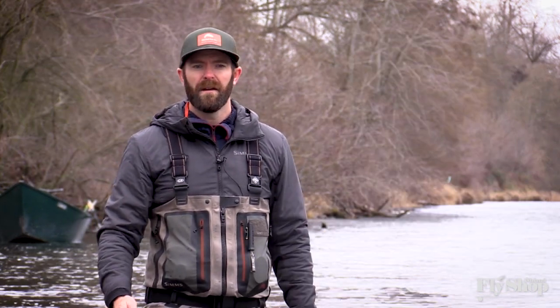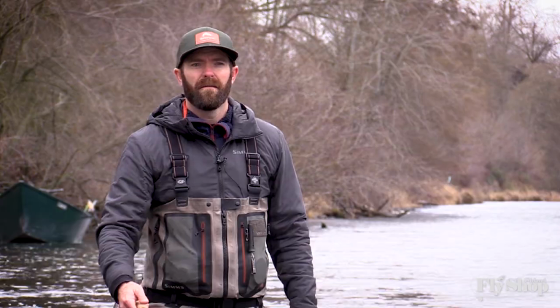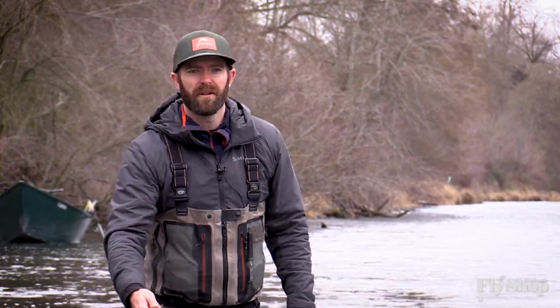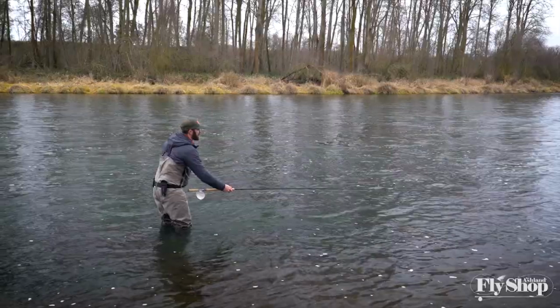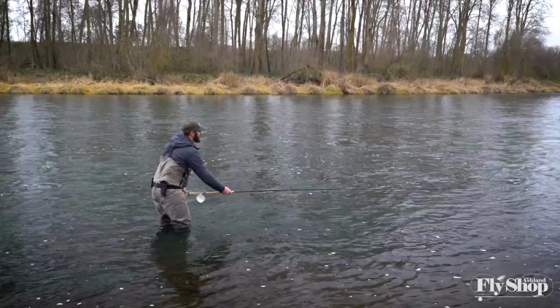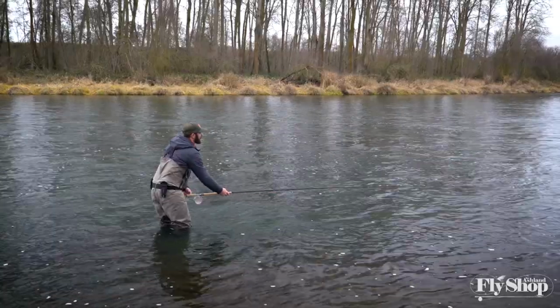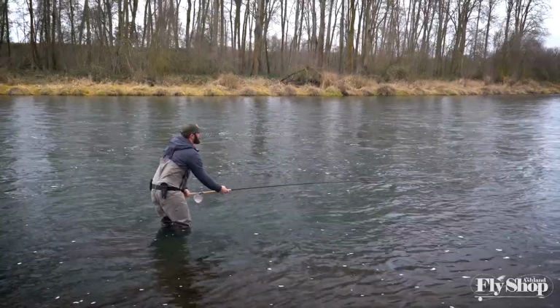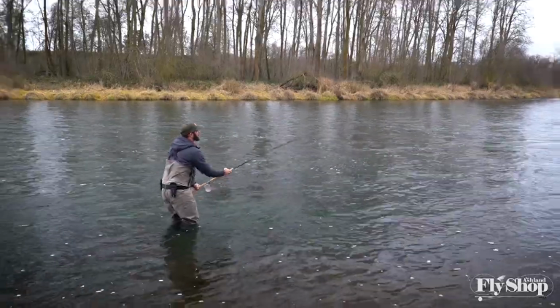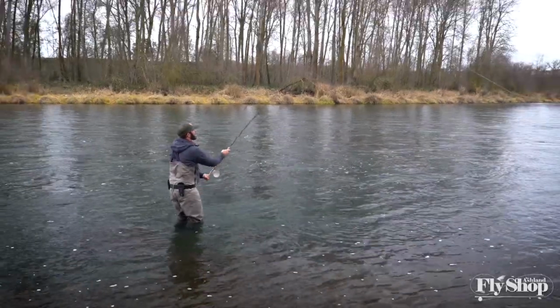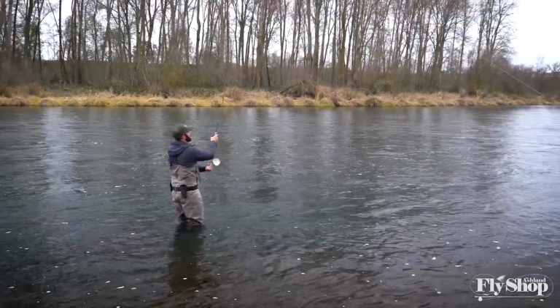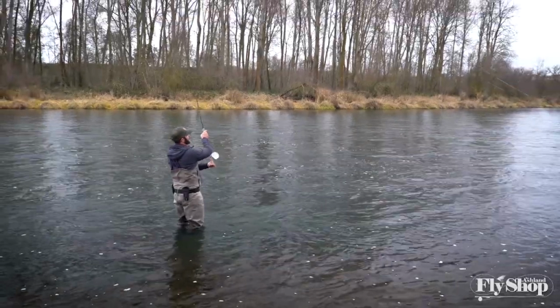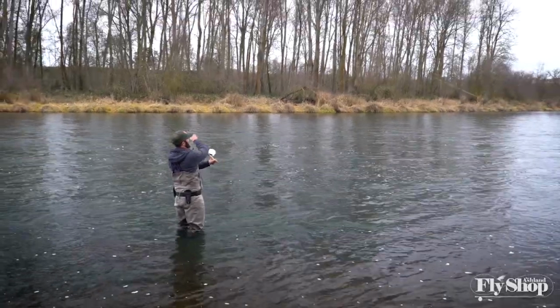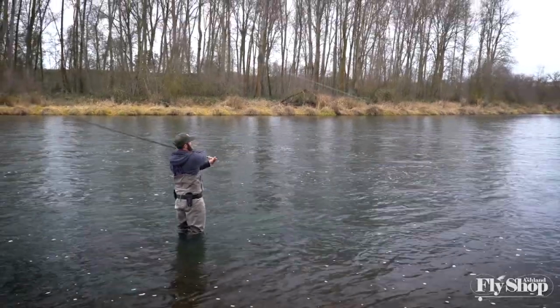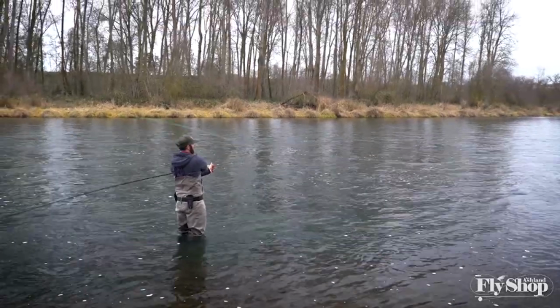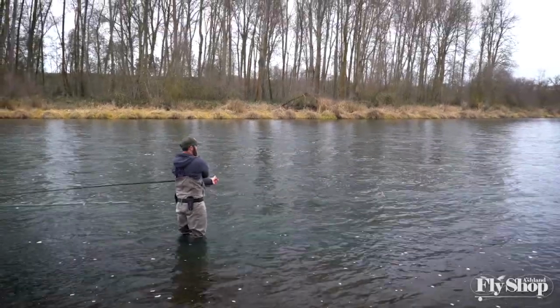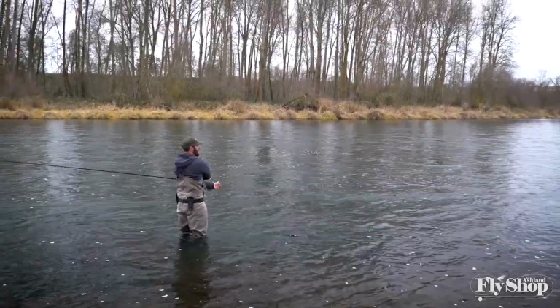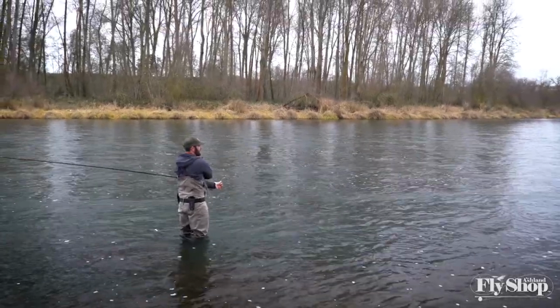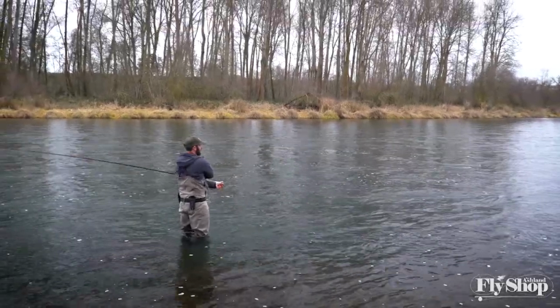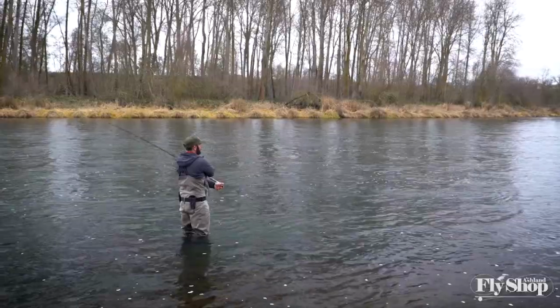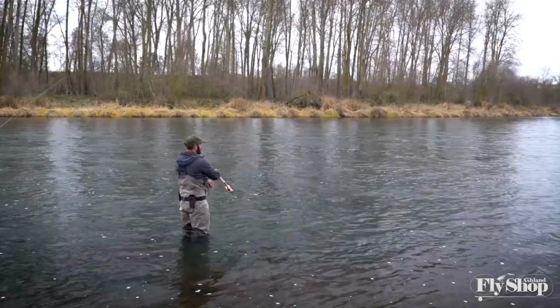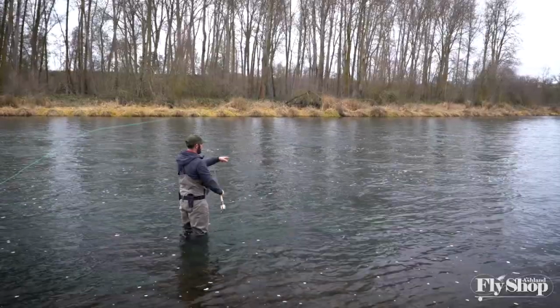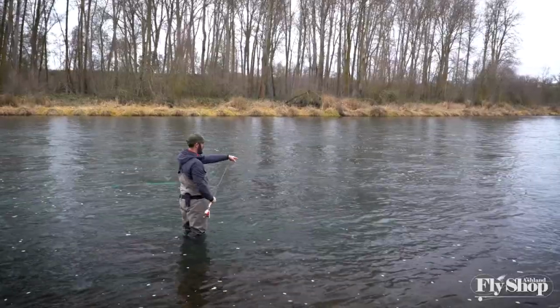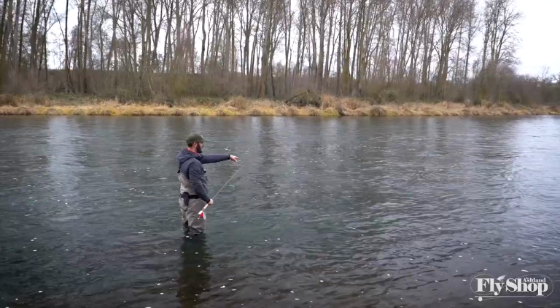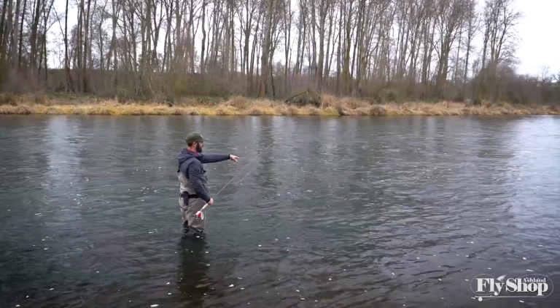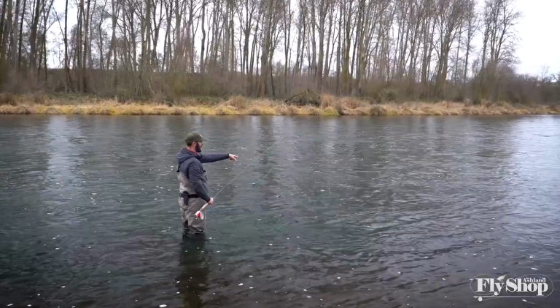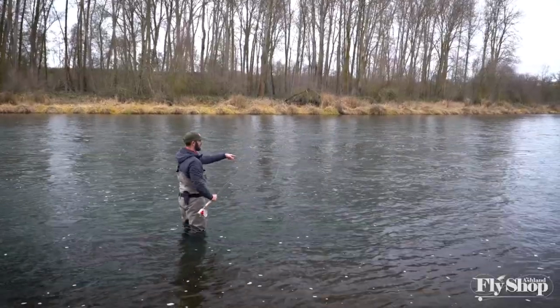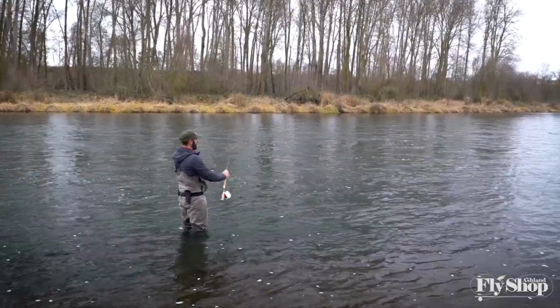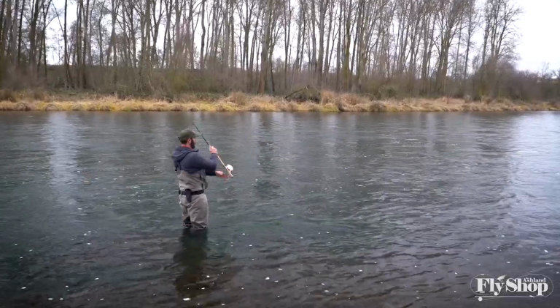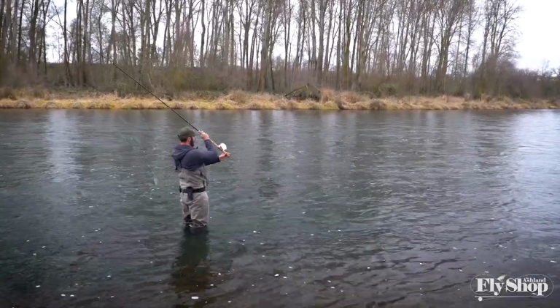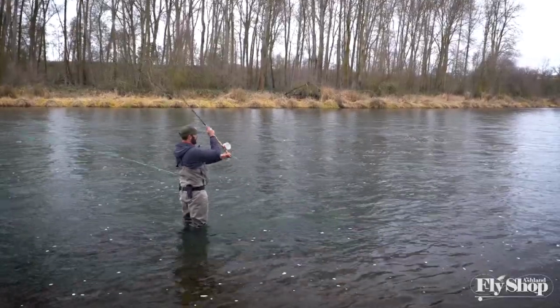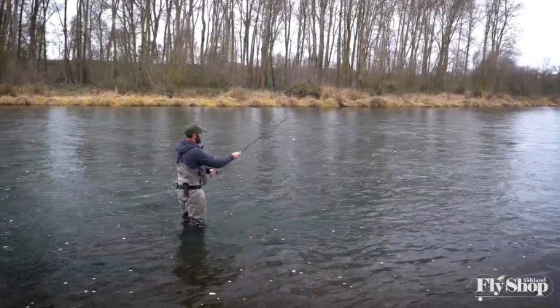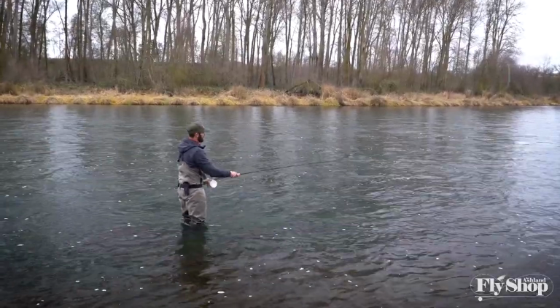It looks just like this — big in size but soft in power. I'm hardly putting any energy into it, and what you see is my fly lands about right in there, about a rod length away from me downstream.